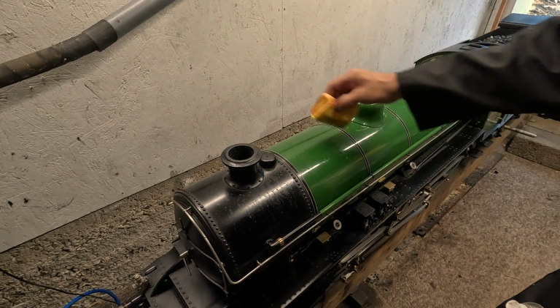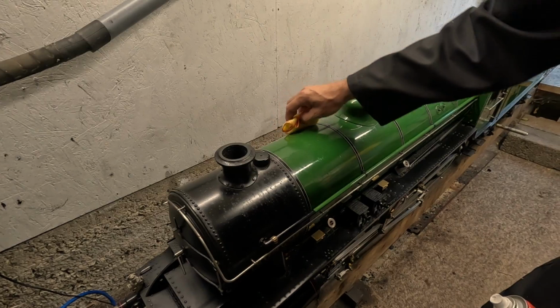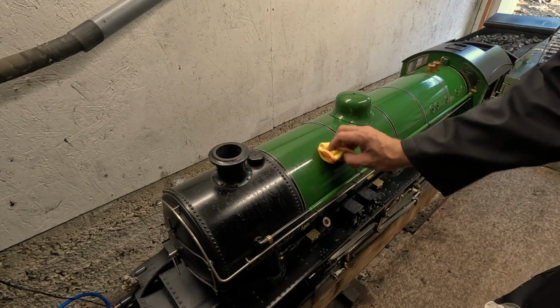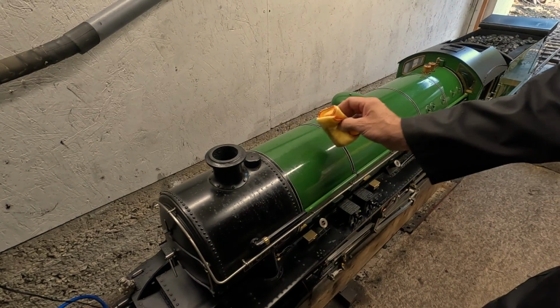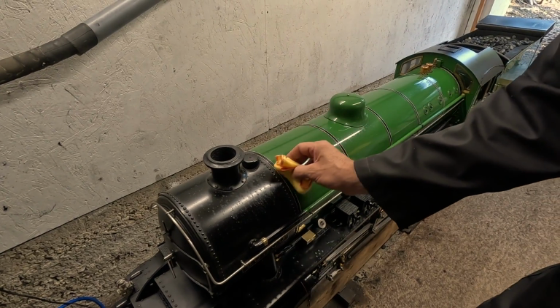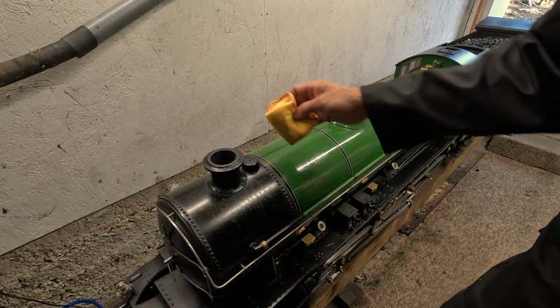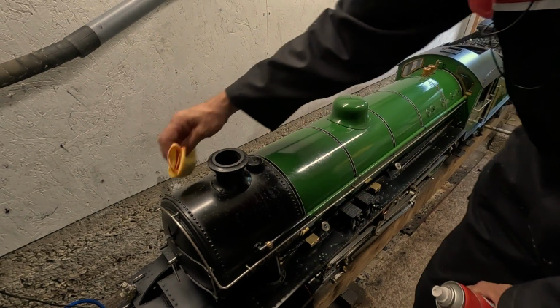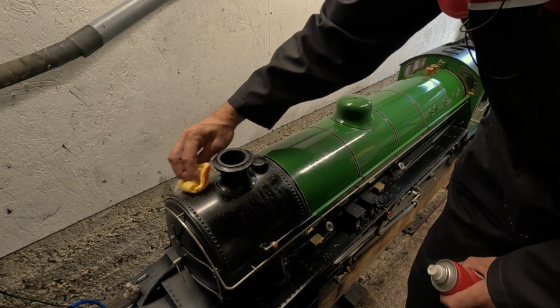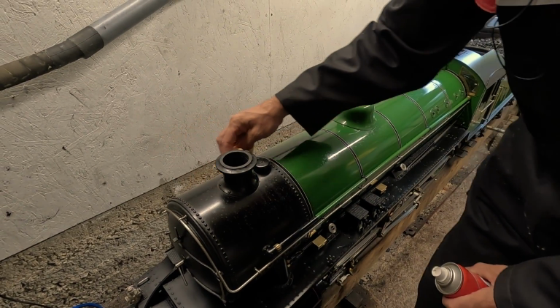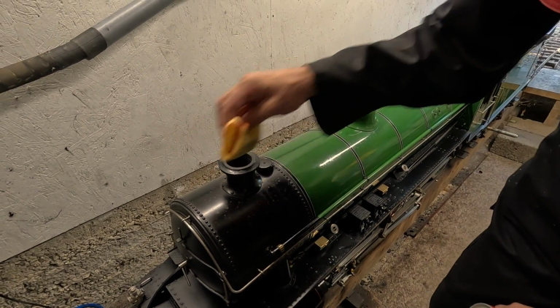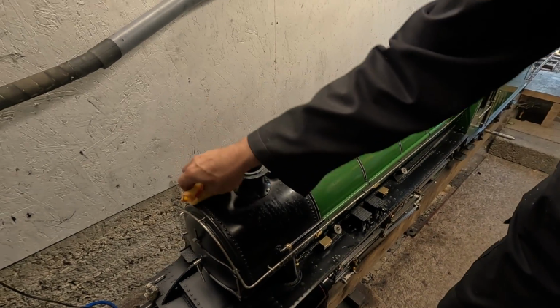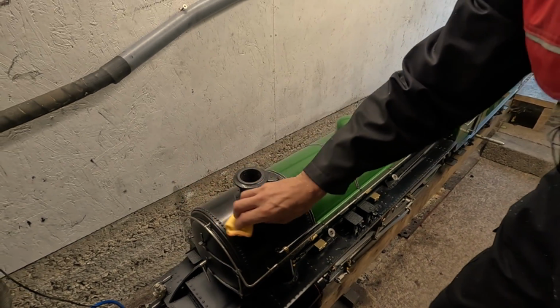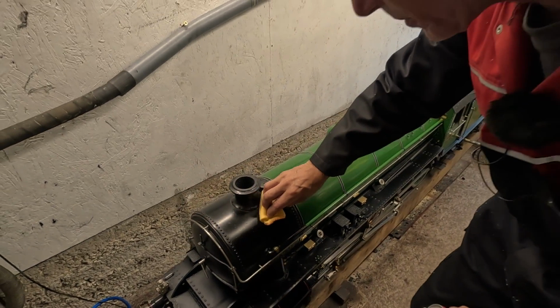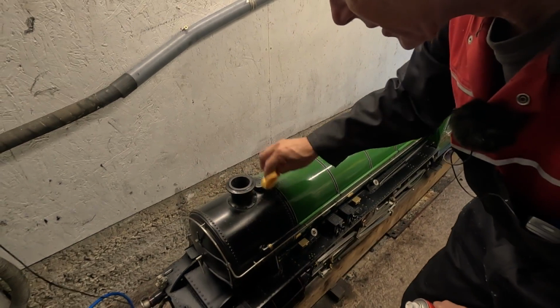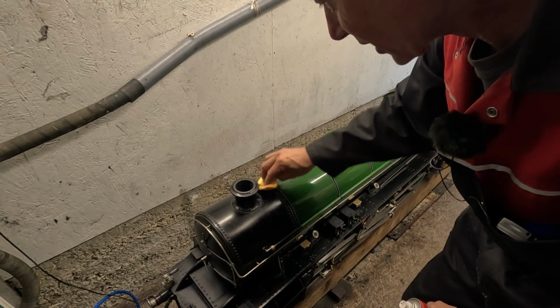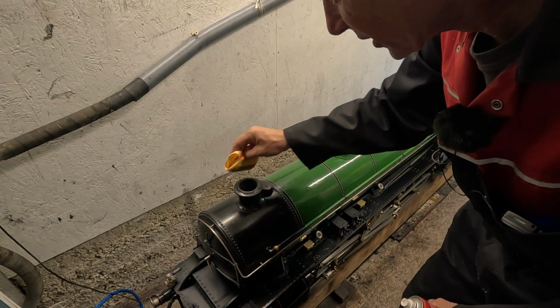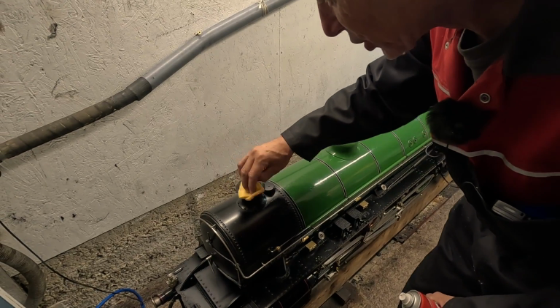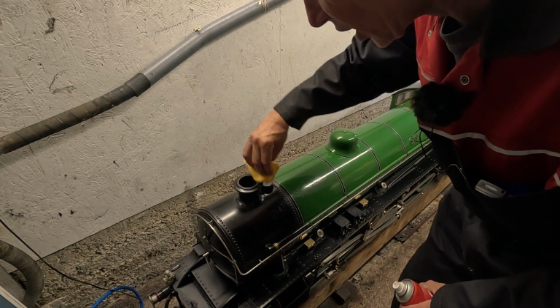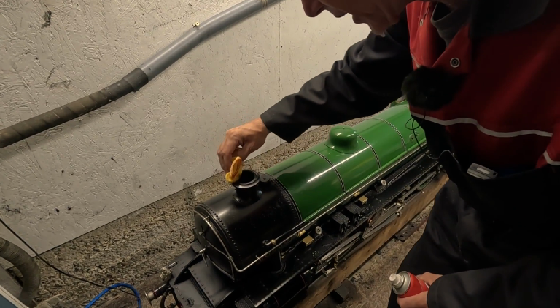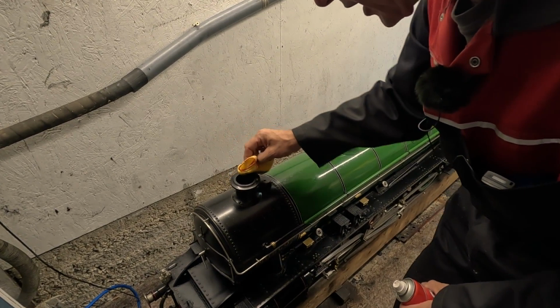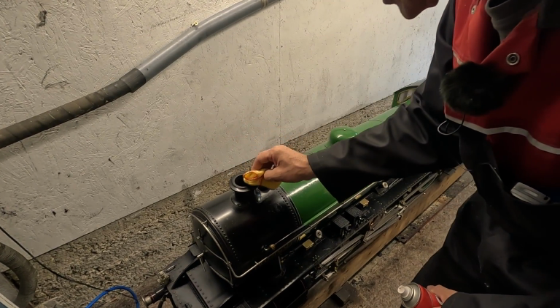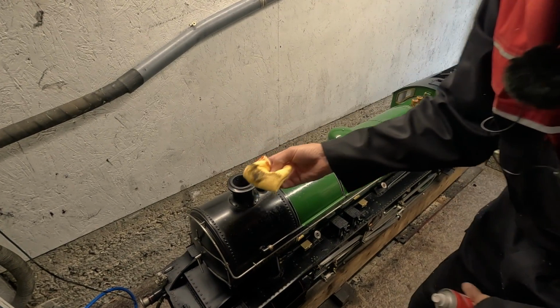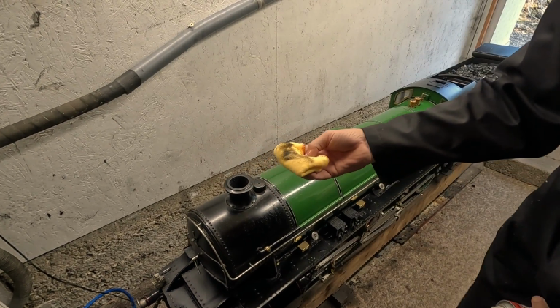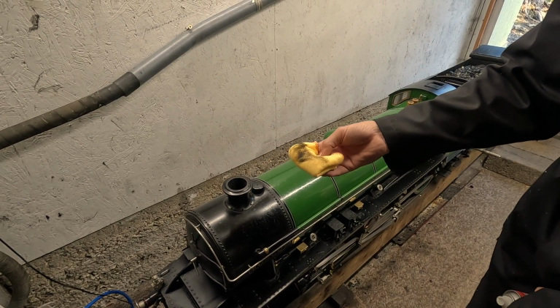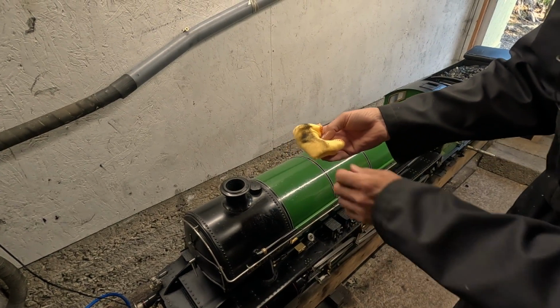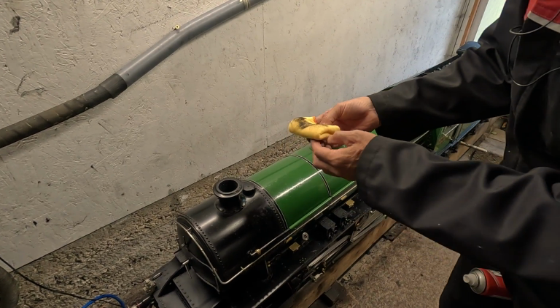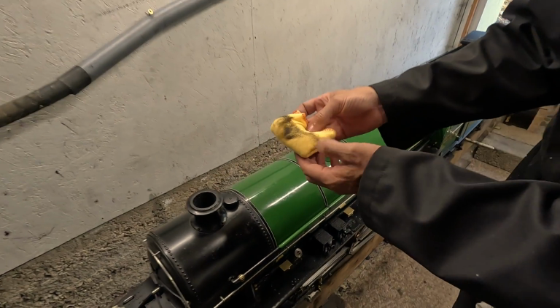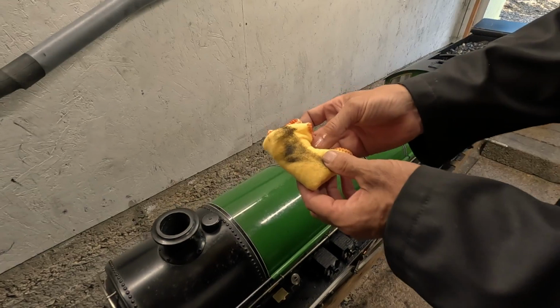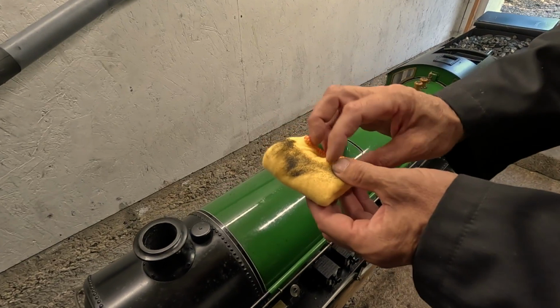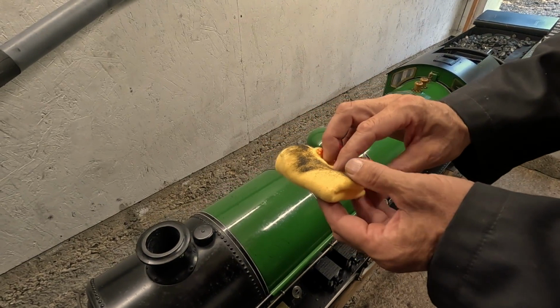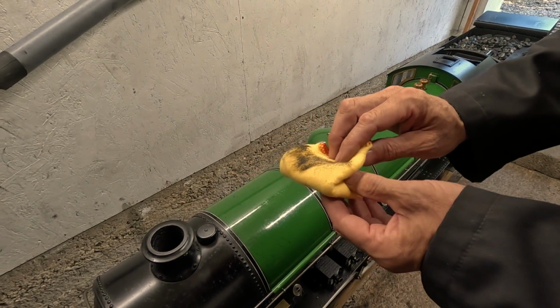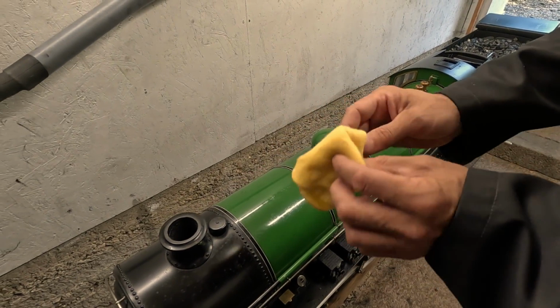From other videos you might have picked up that it took me six years to make Bongo and another two to paint the engine, so I try to look after the paint quite carefully. So I've not really done very much — all I've done is pull off the worst of the muck.